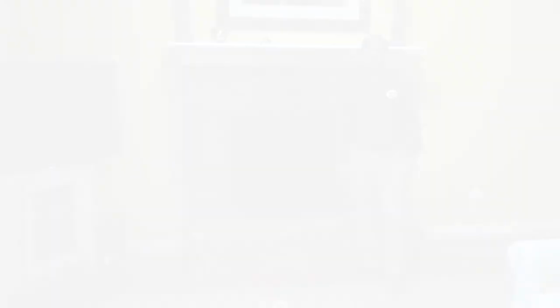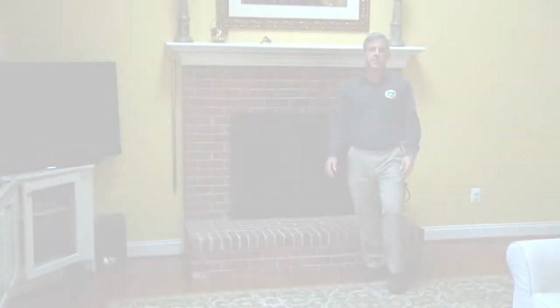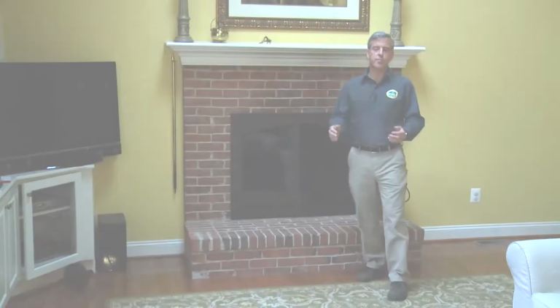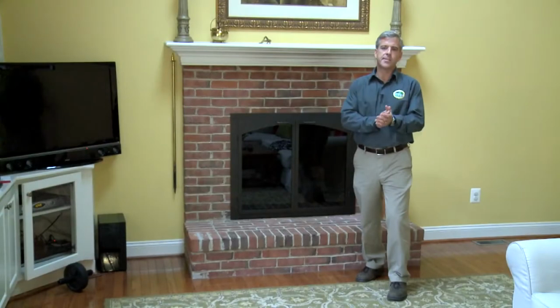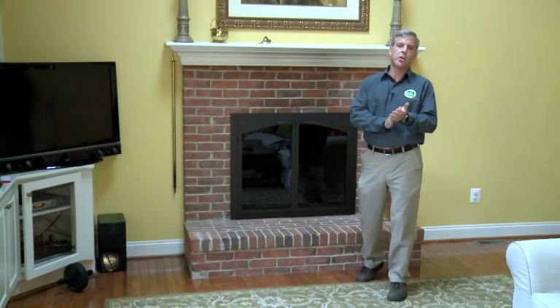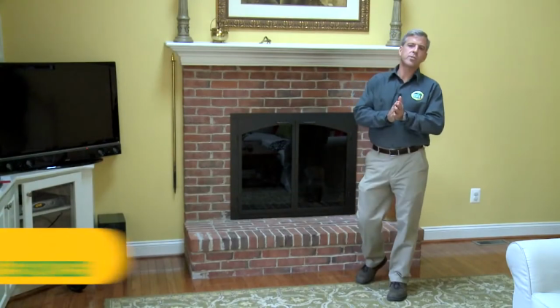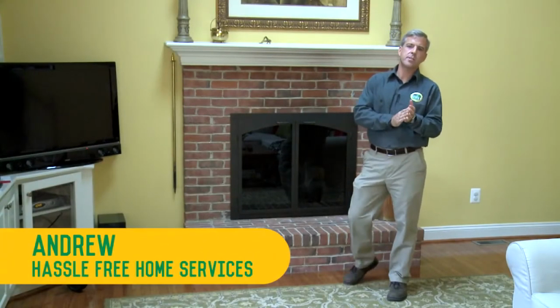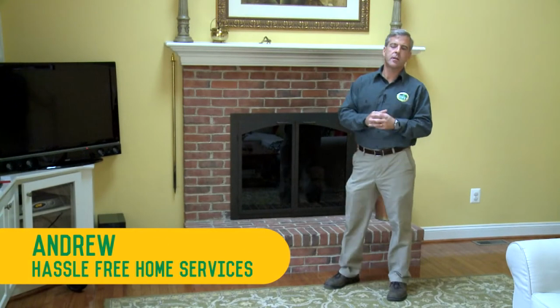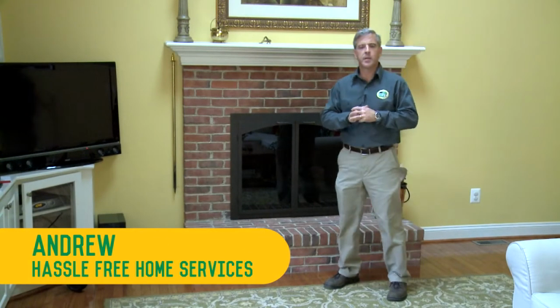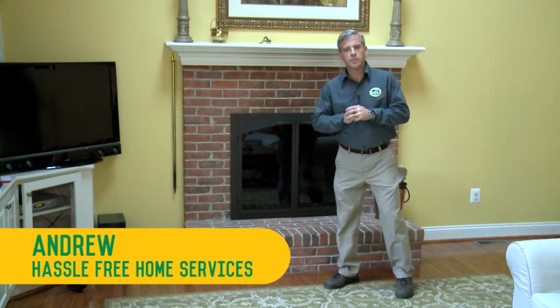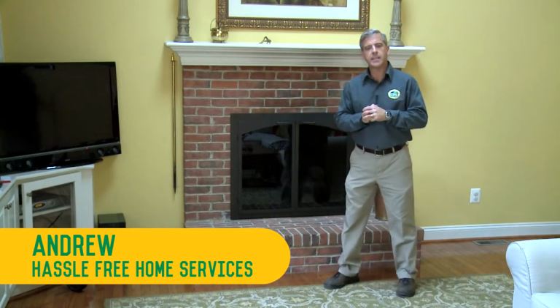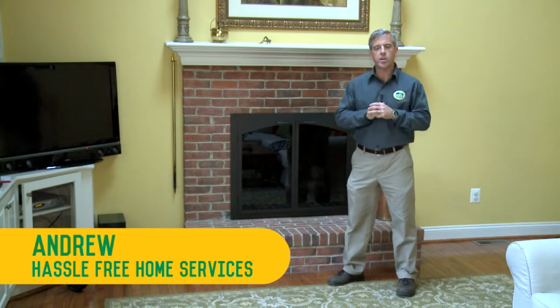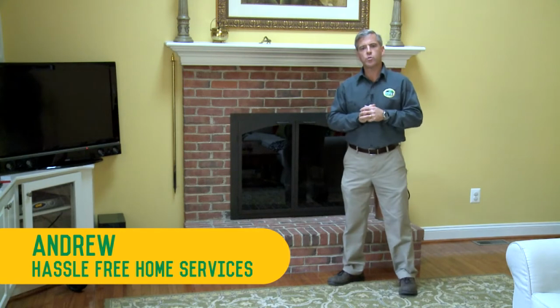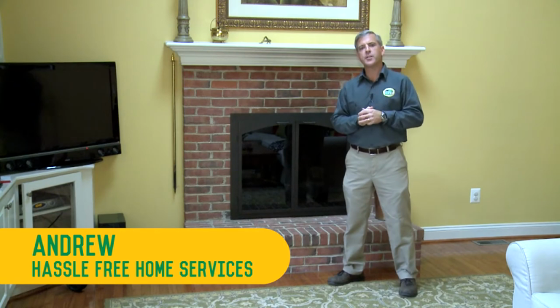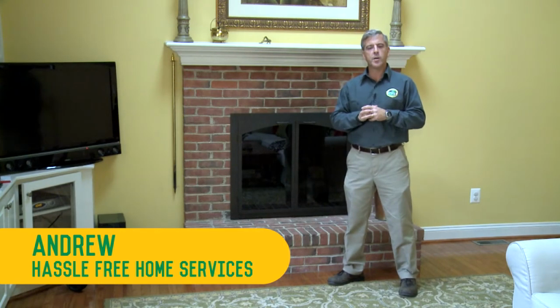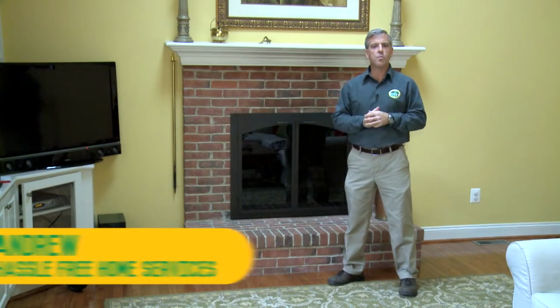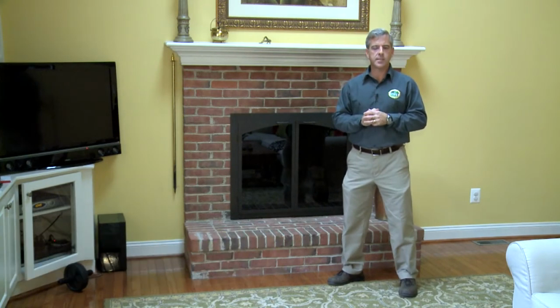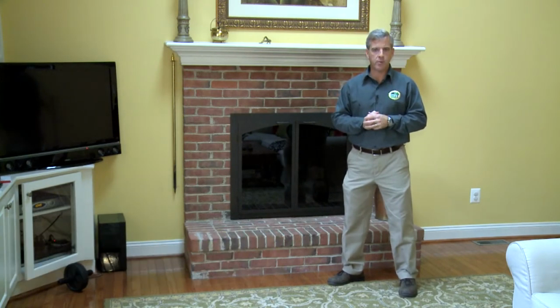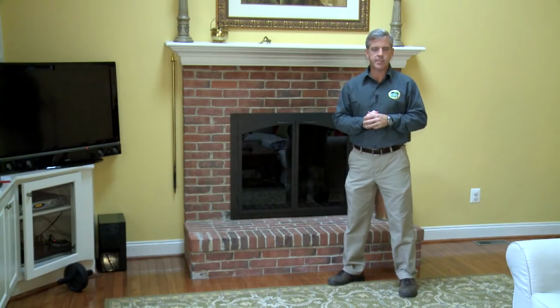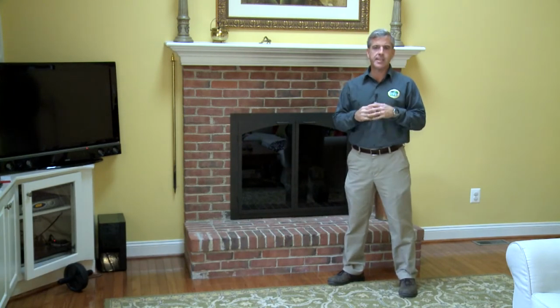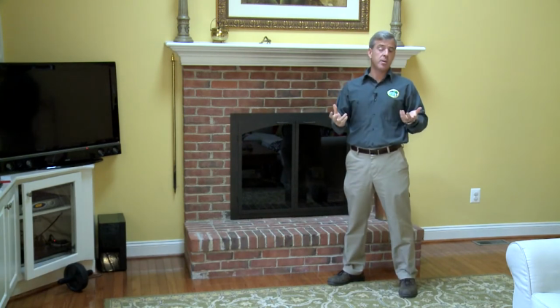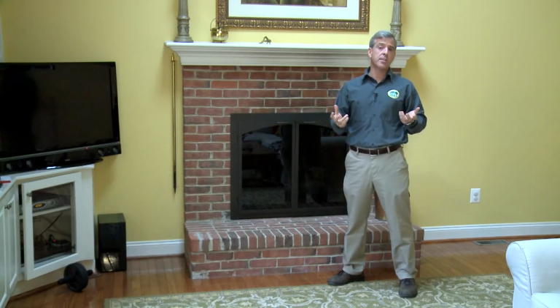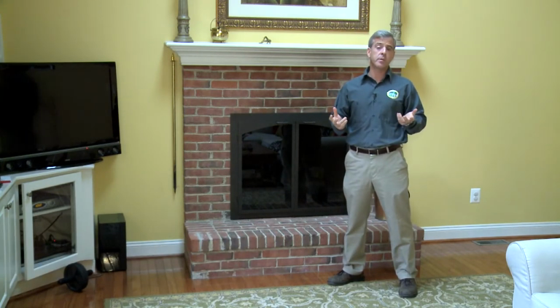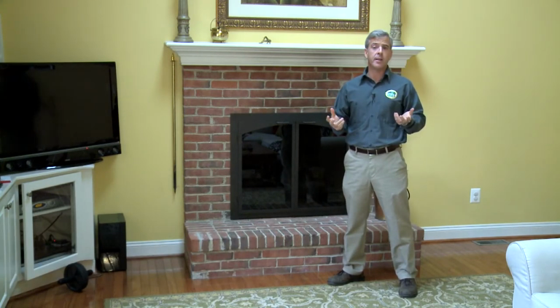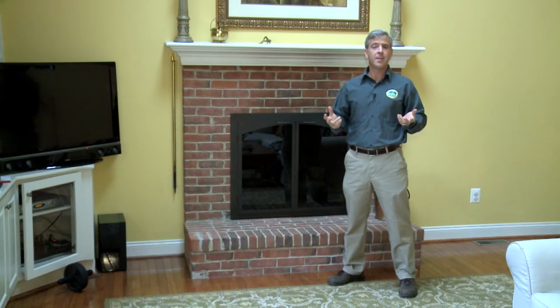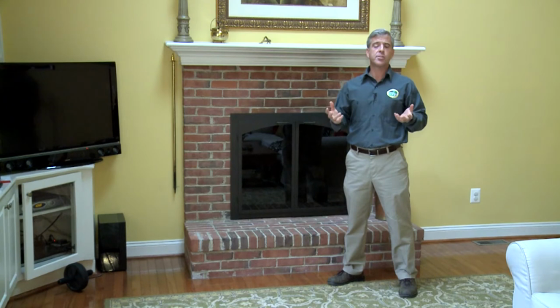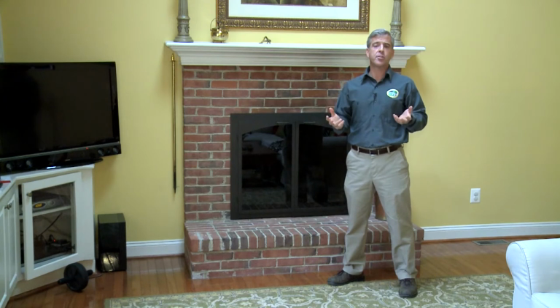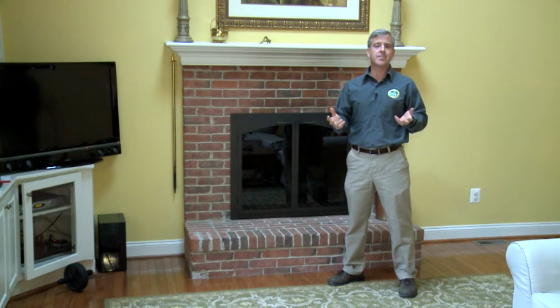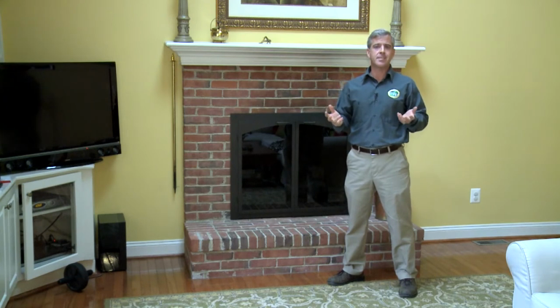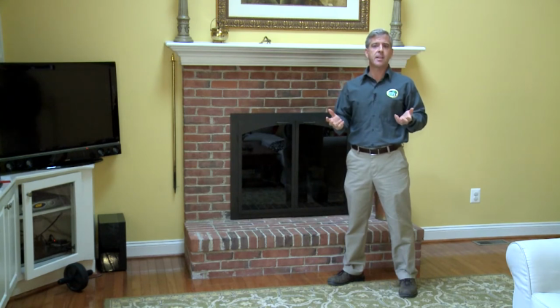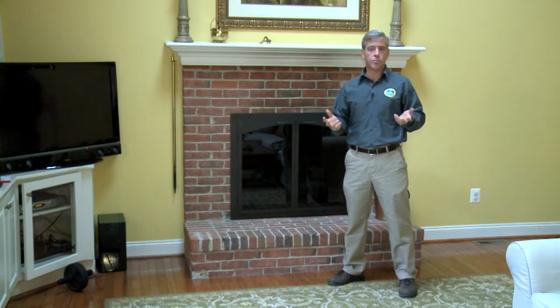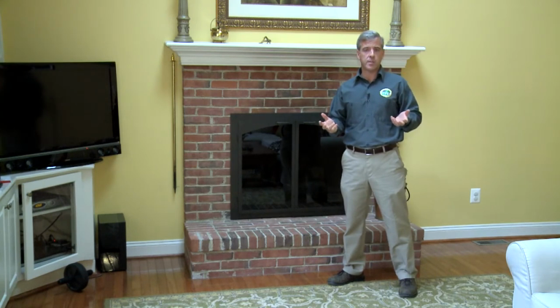Hi, it's Andrew from Hassle-Free Home Services, back again to talk some more about your winter home maintenance preparations. Today I want to talk a little bit about making sure that your house is nice and safe during the winter months.